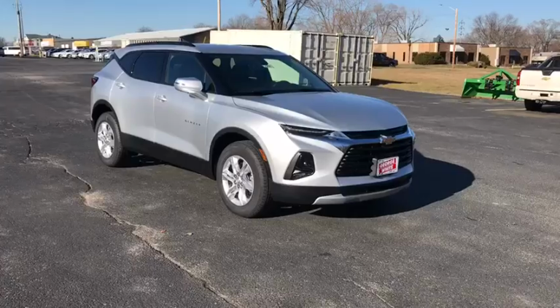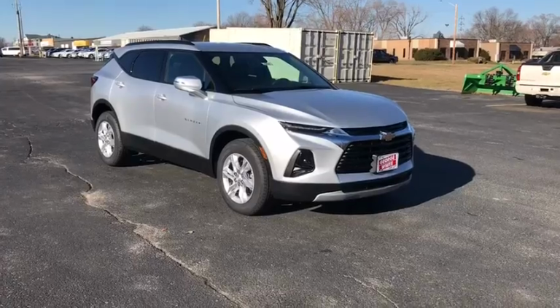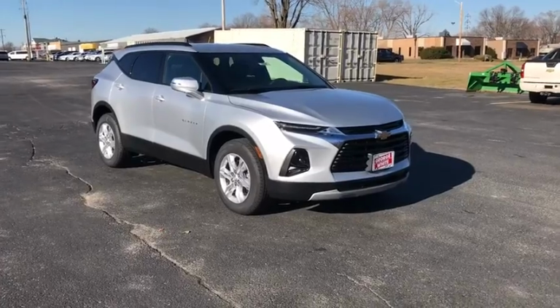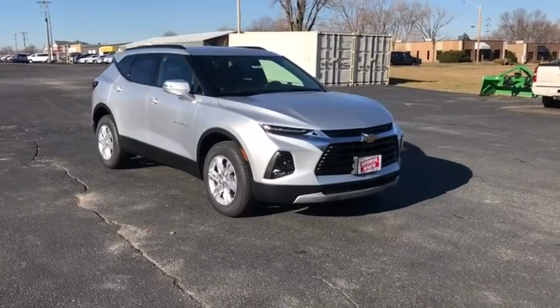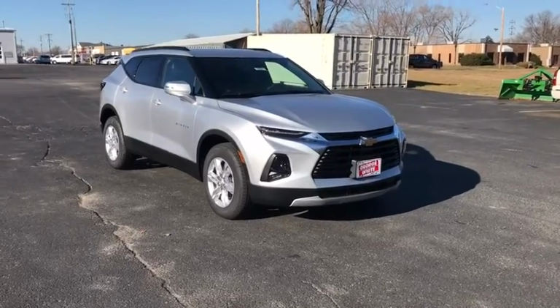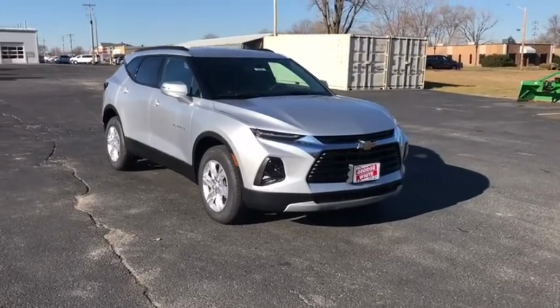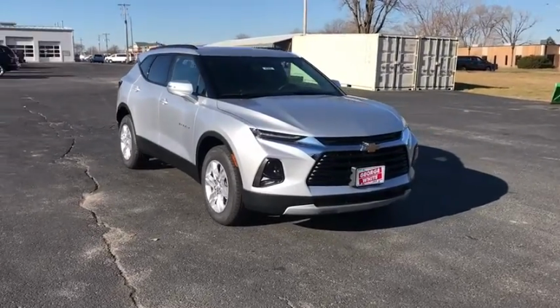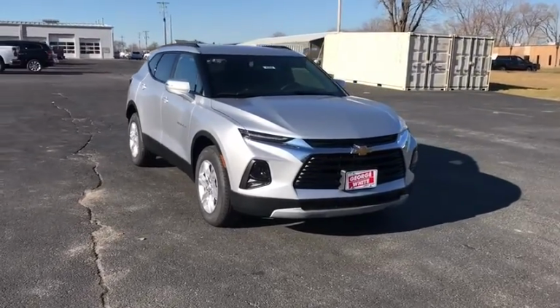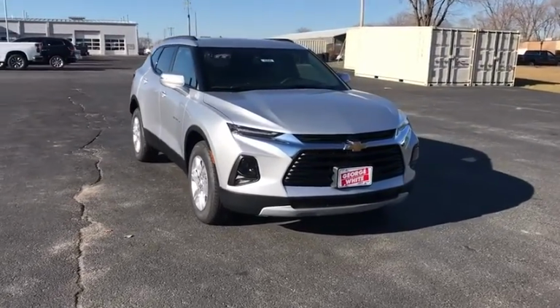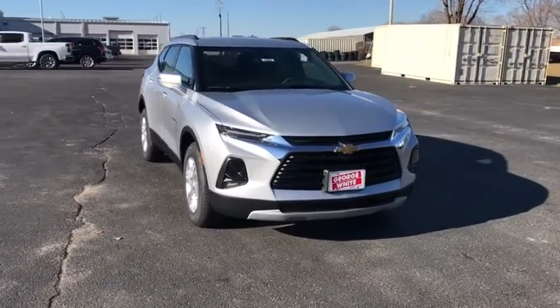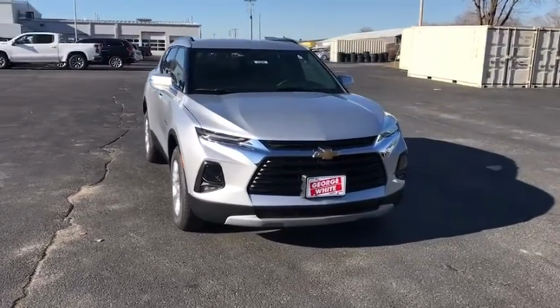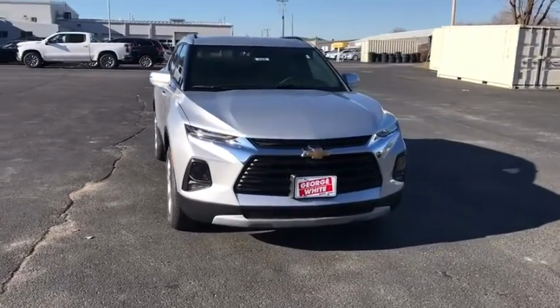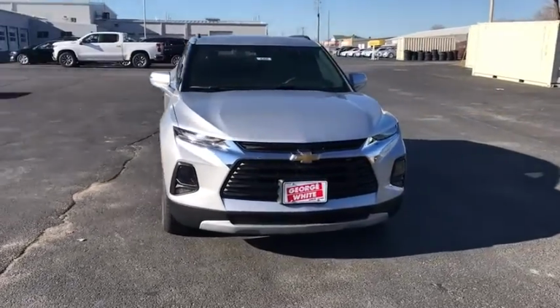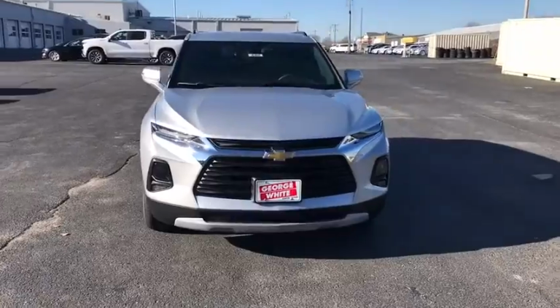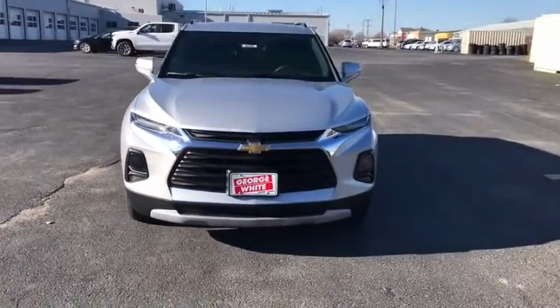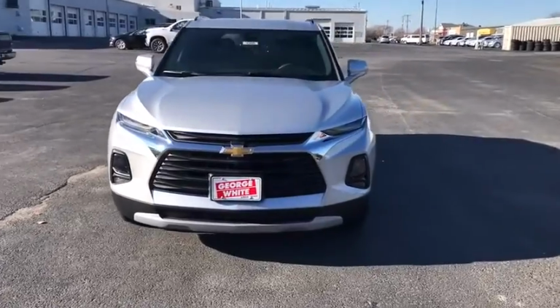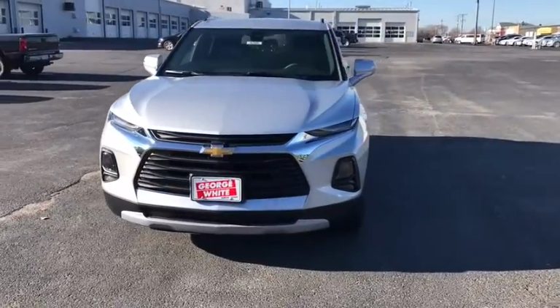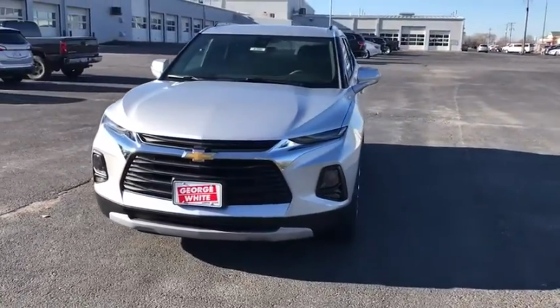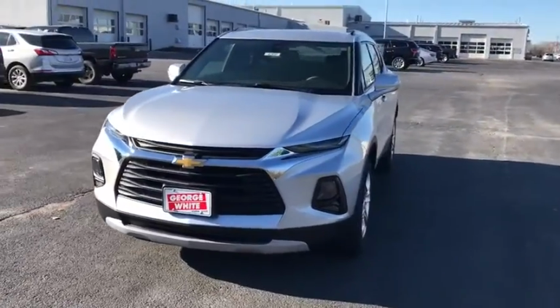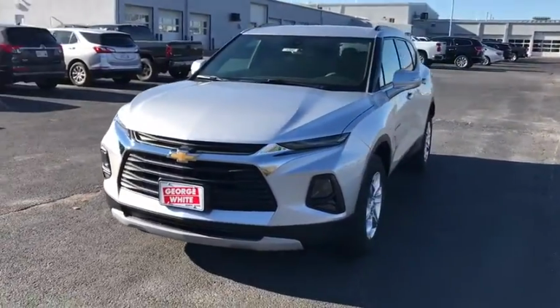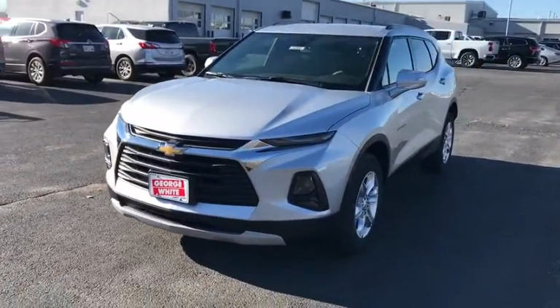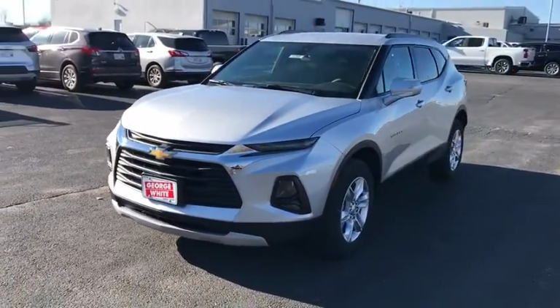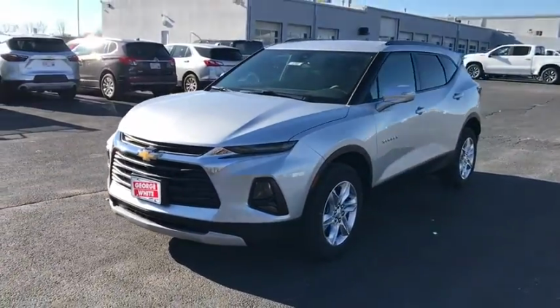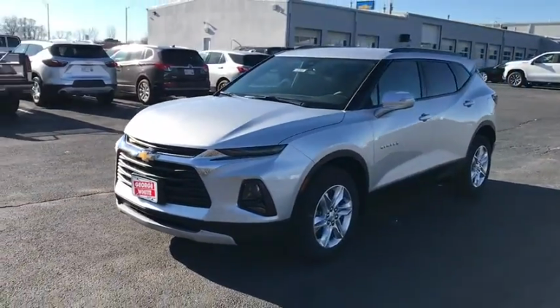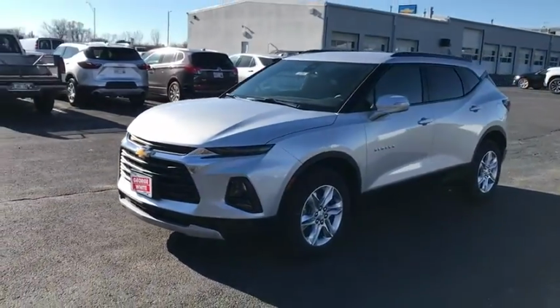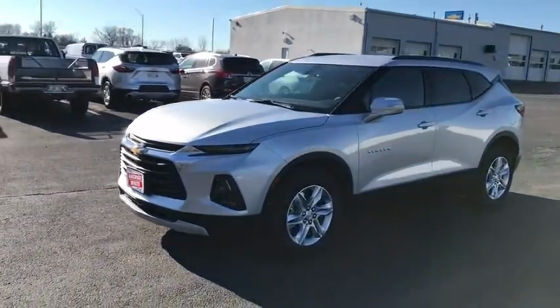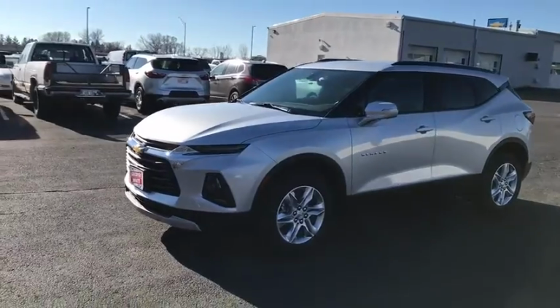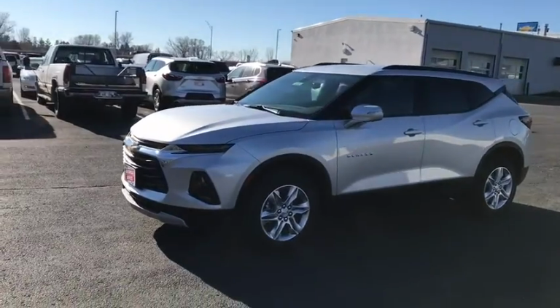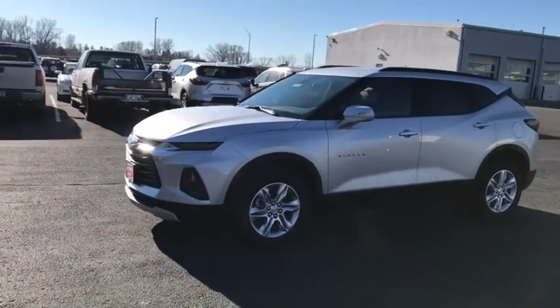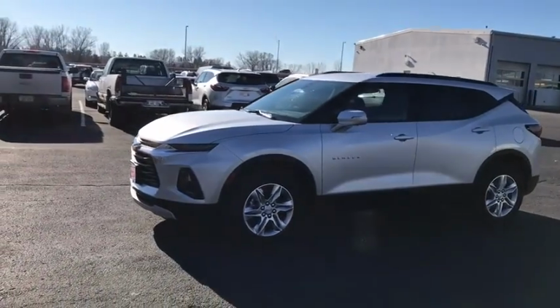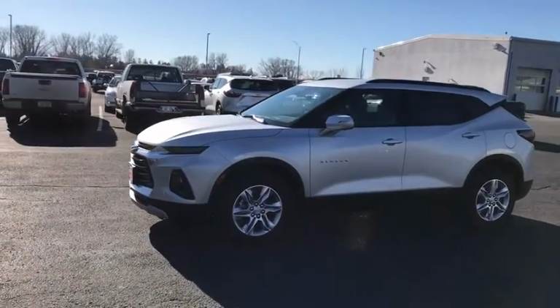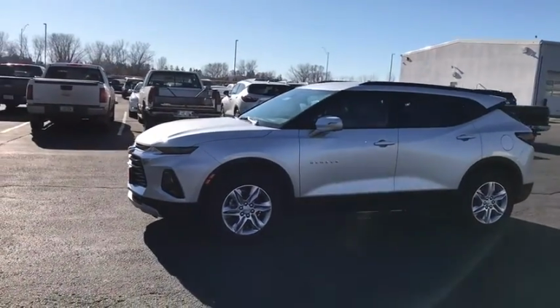Make a great choice today with the 2021 Chevrolet Blazer. The Blazer is fun to drive around town, comfortable to ride in, and decently capable off-road. Here are some of this vehicle's great options.